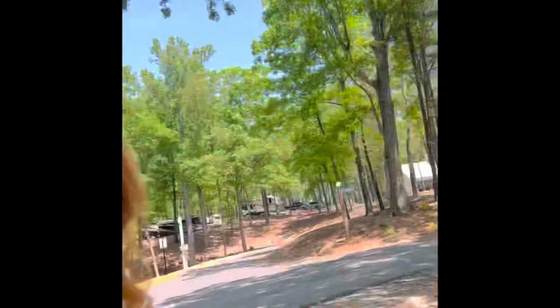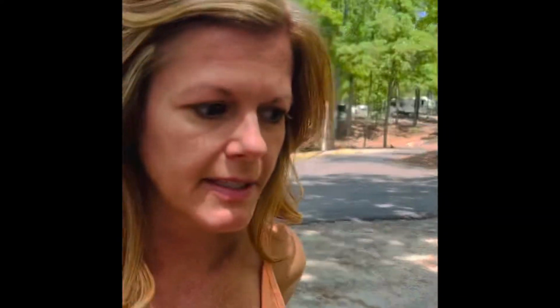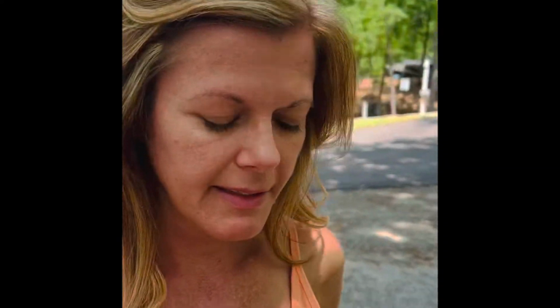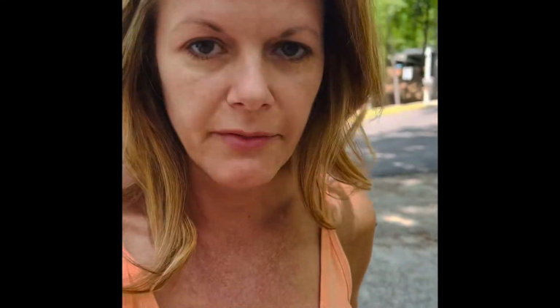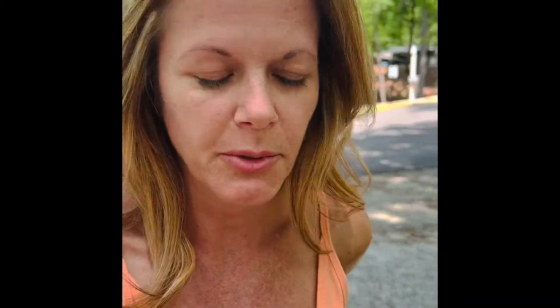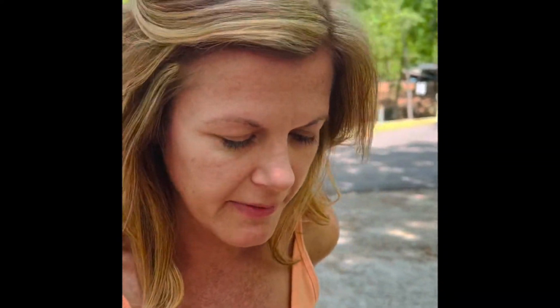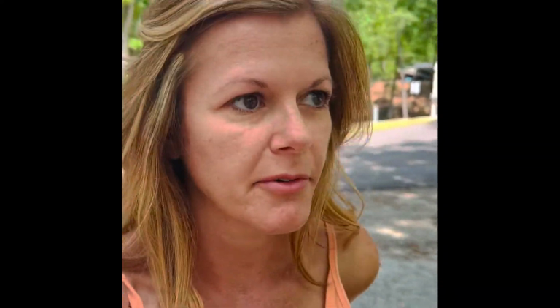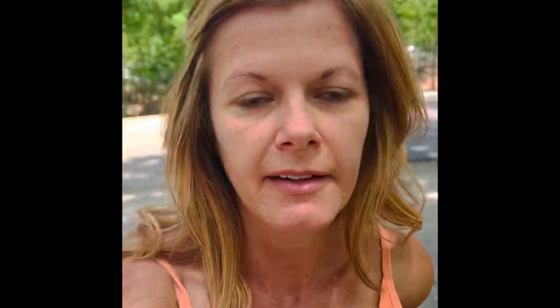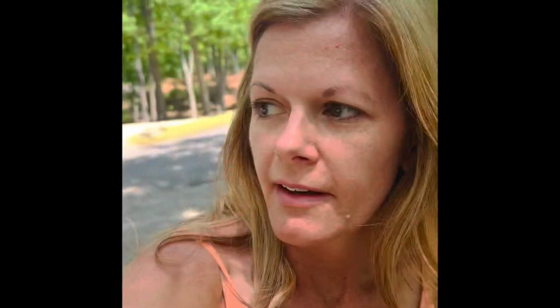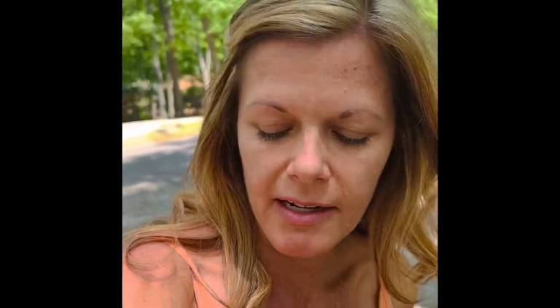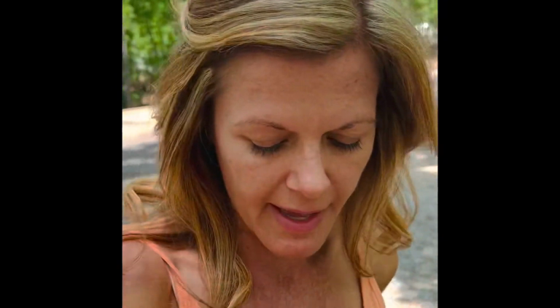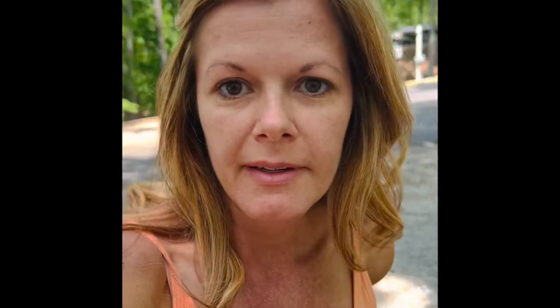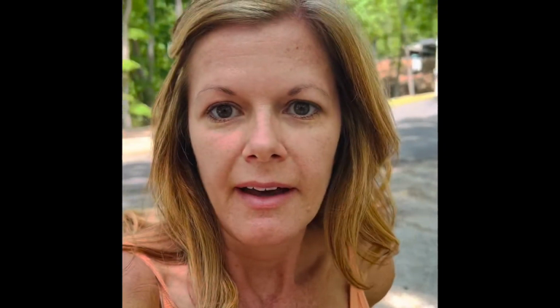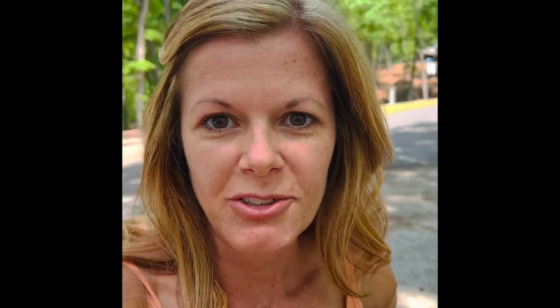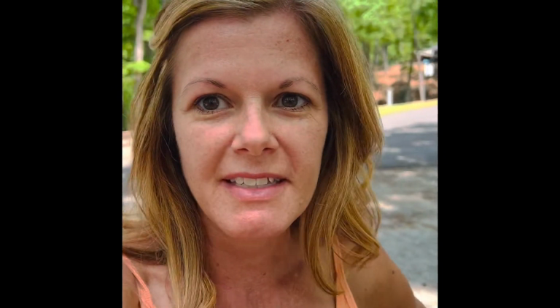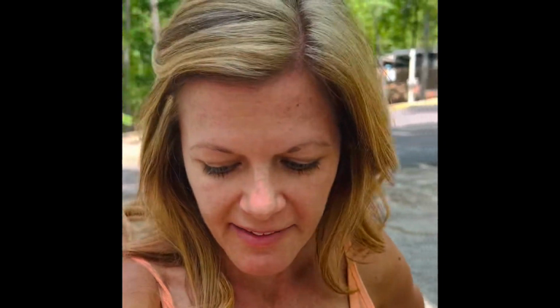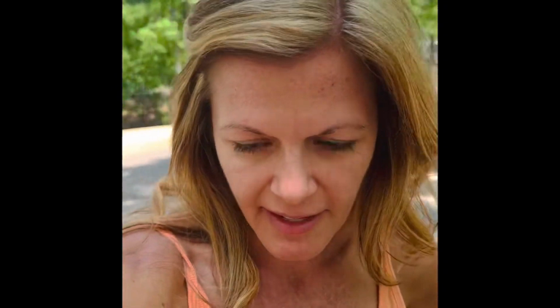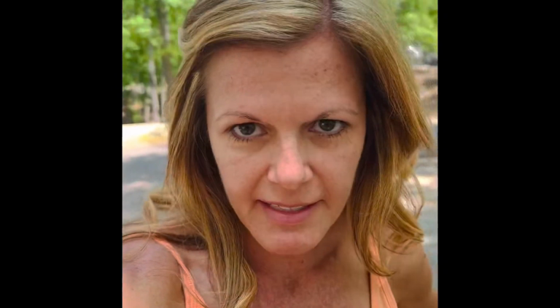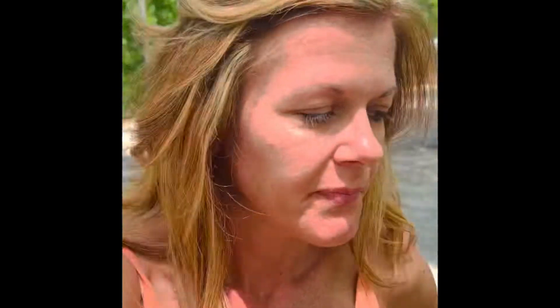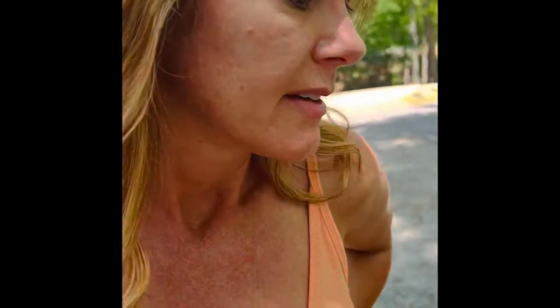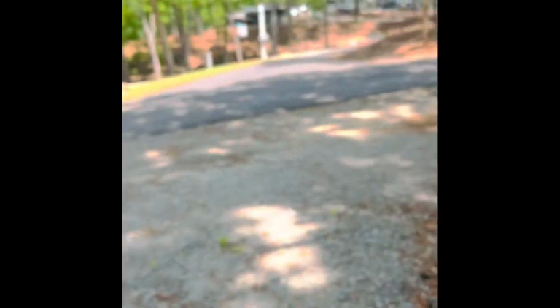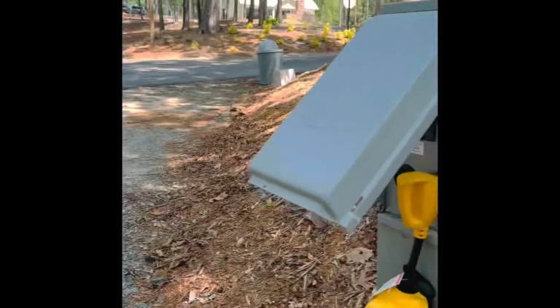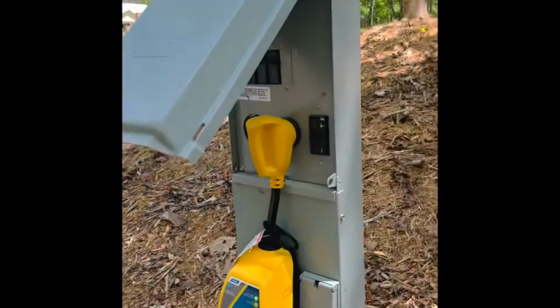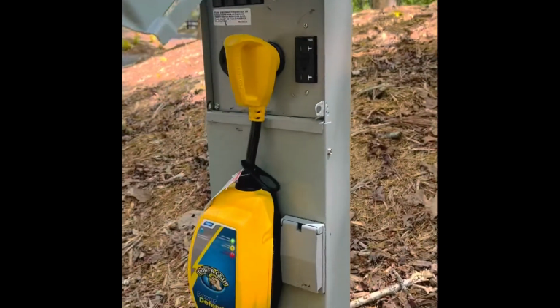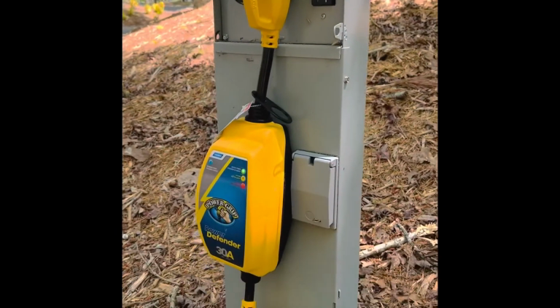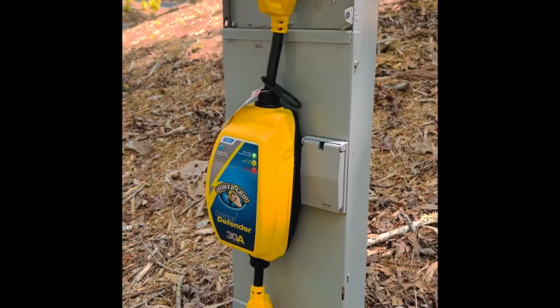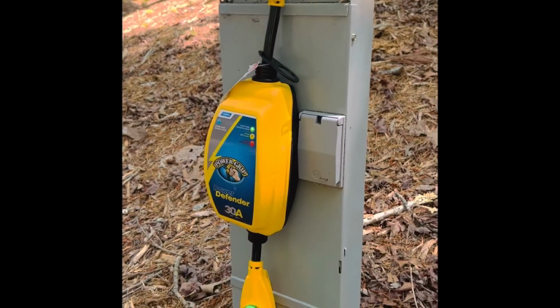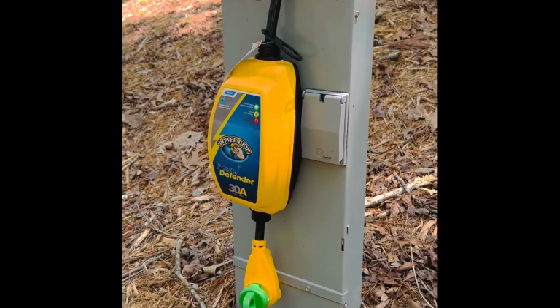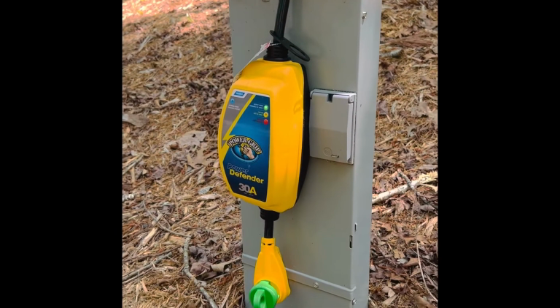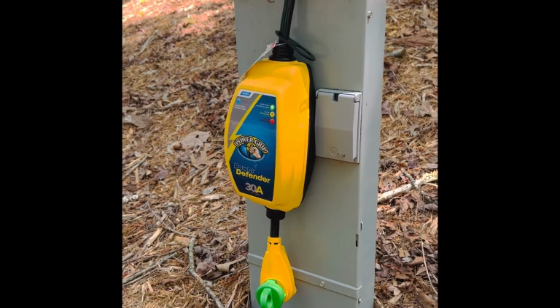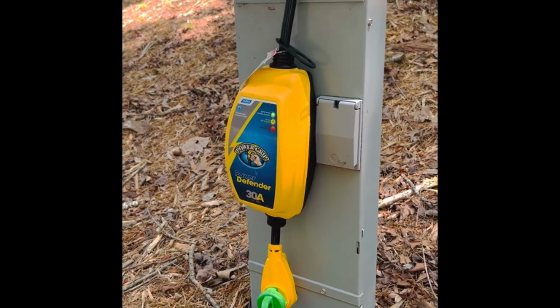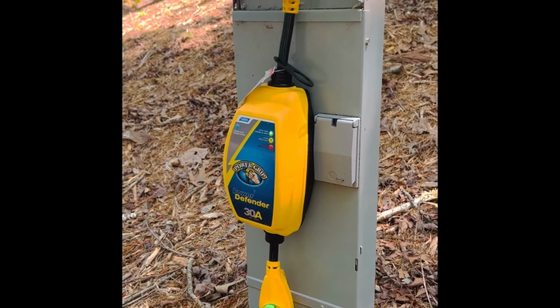Today I'd like to give you a little tour of the camper van all set up at camp. I'll show you the inside and the outside.